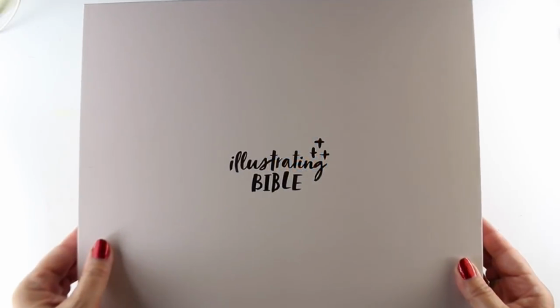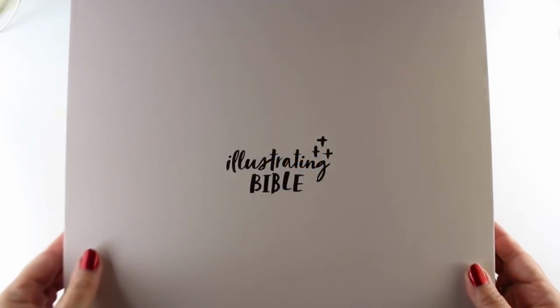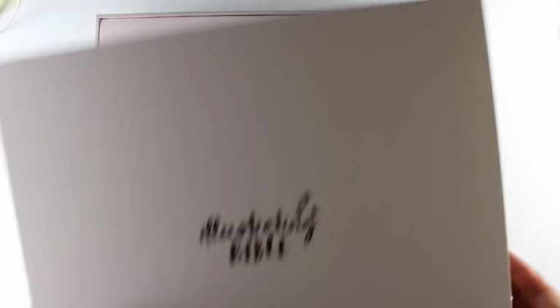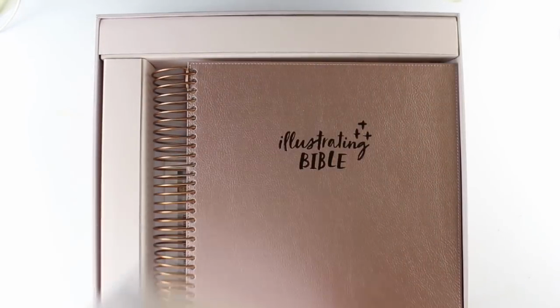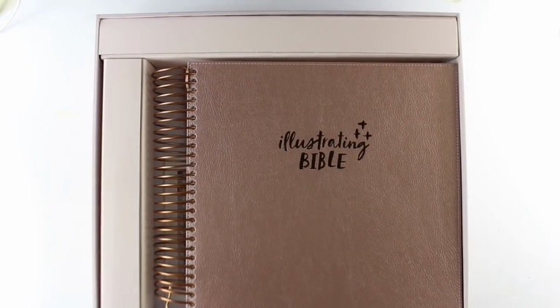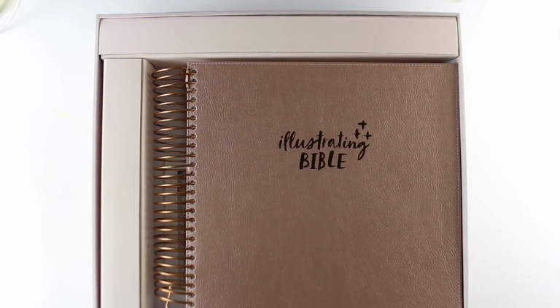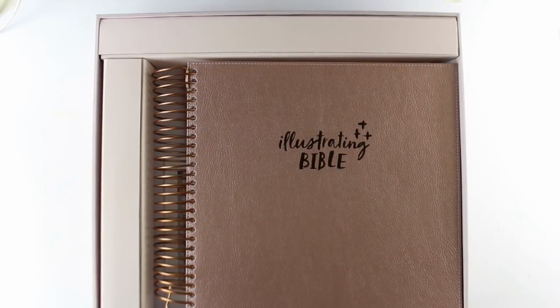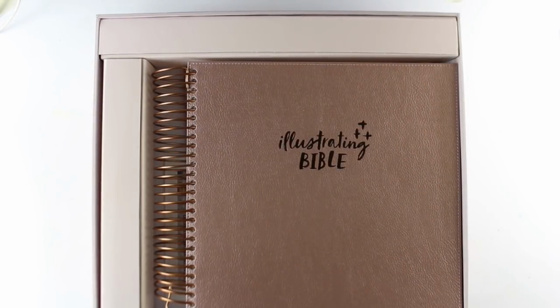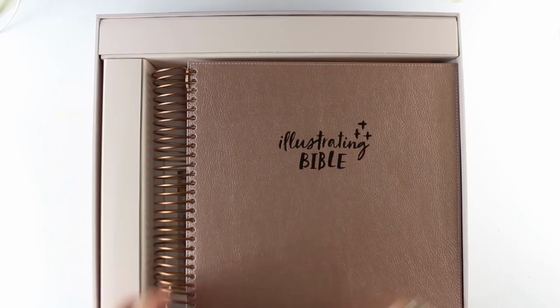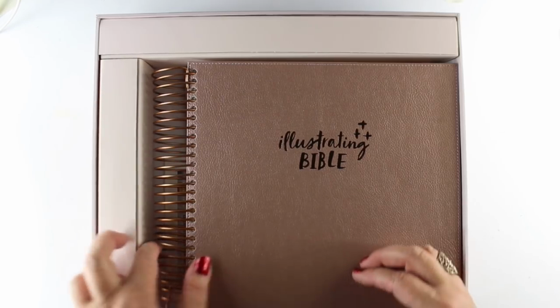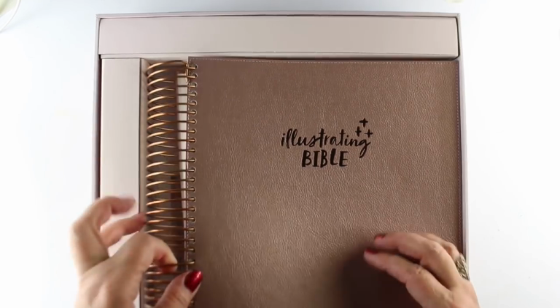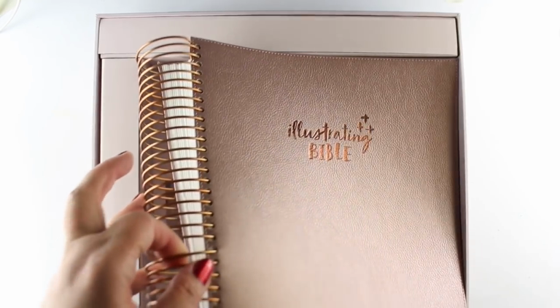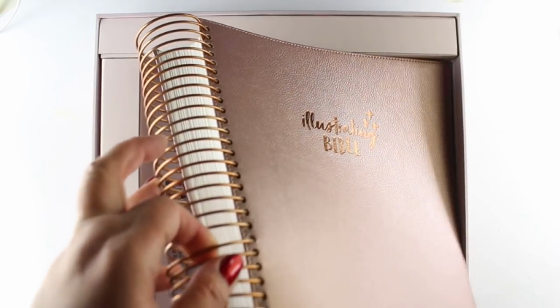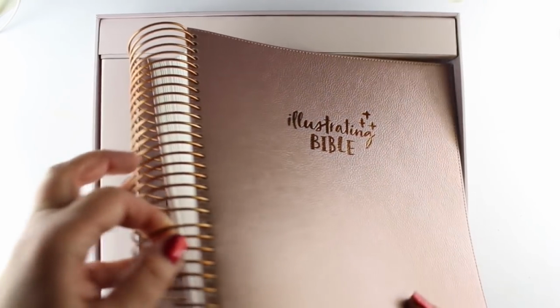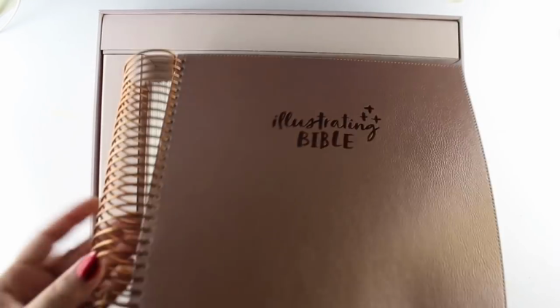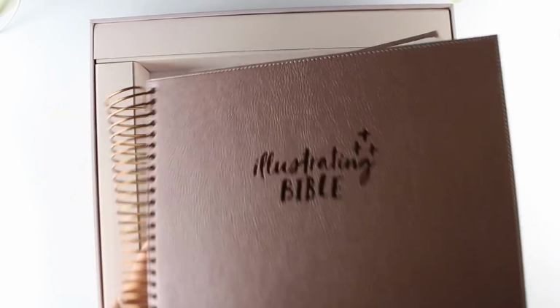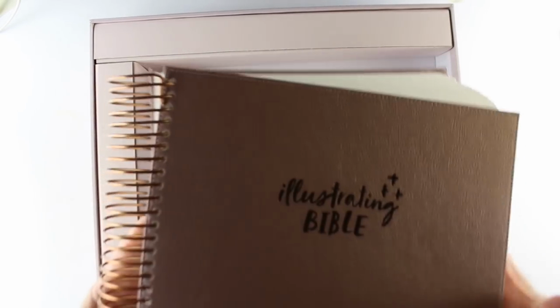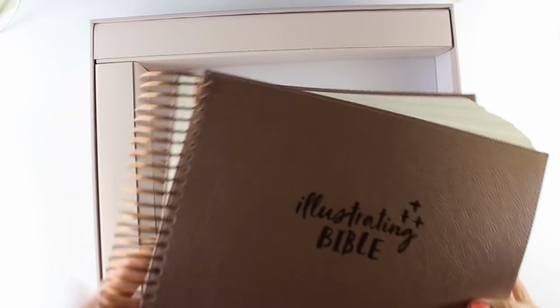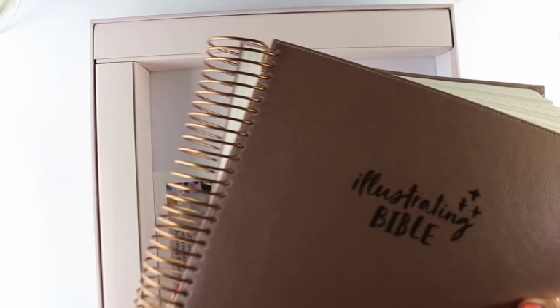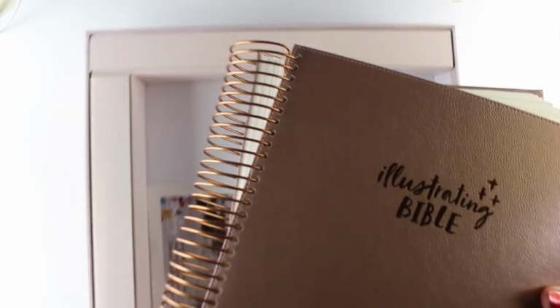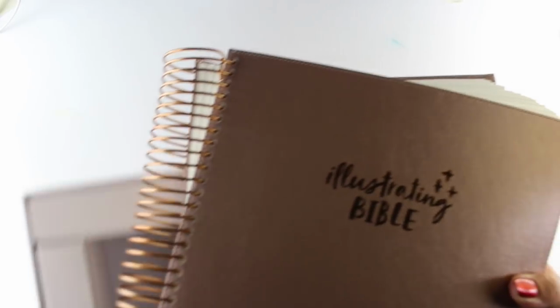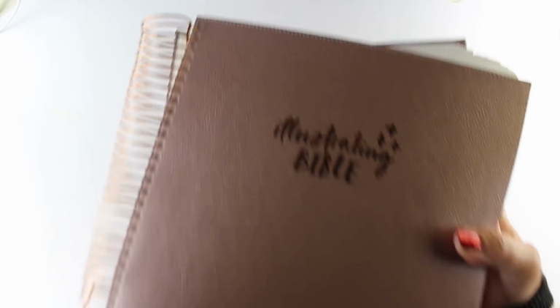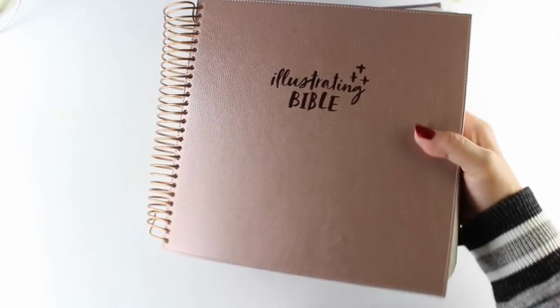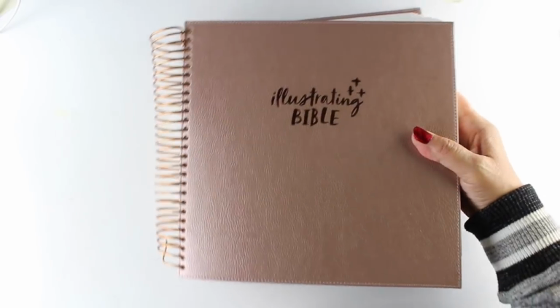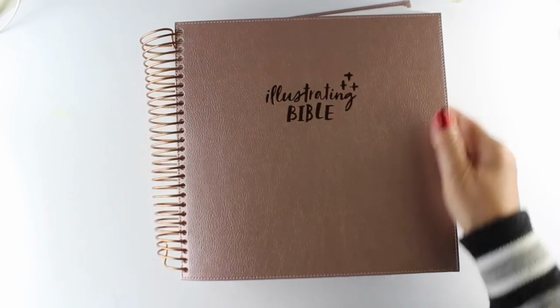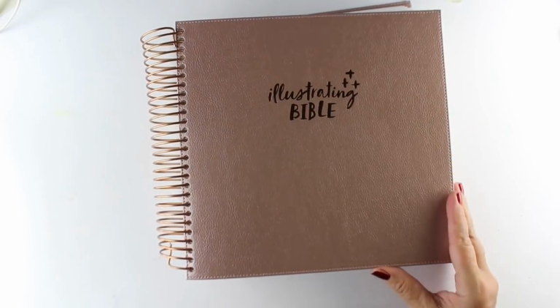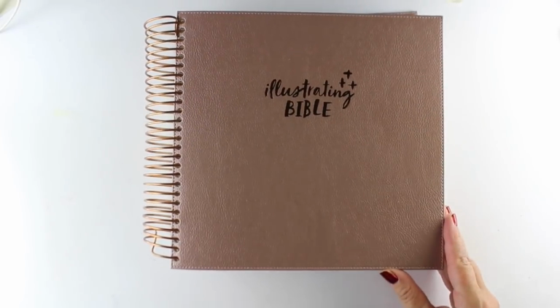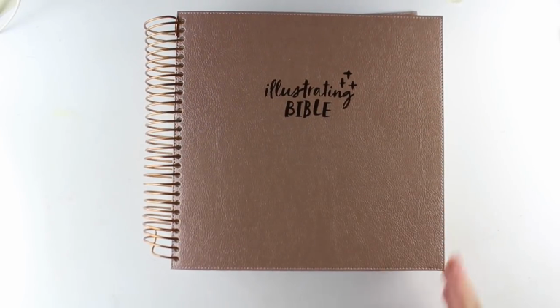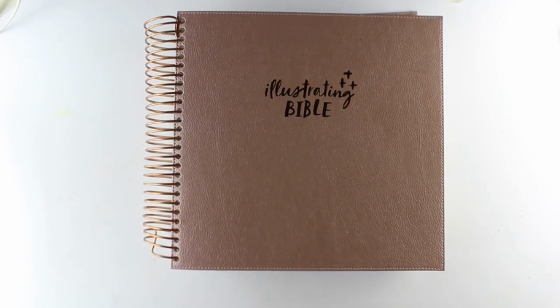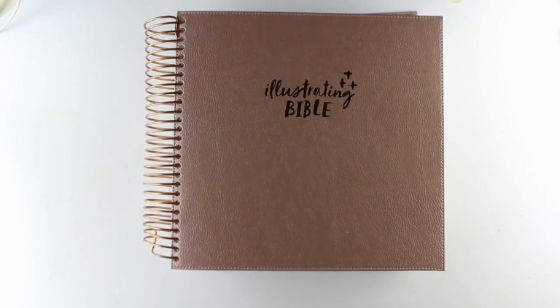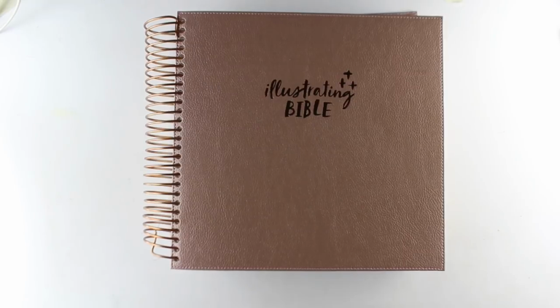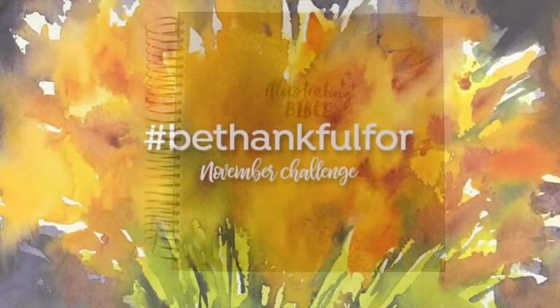Hi there. I'm Sandy Alnach and today I'm going to do Bible journaling in the Illustrating Bible. If you'd like to see more about this Bible, I do a walkthrough and some testing in it in another video that will be linked at the end of this video.